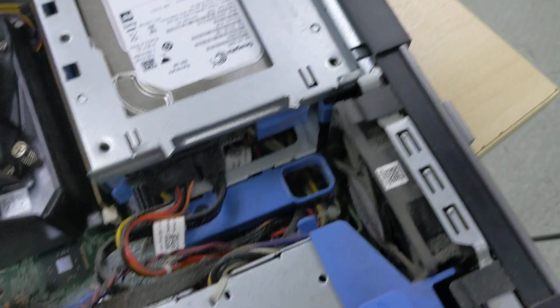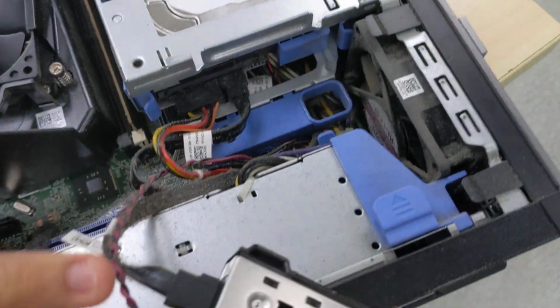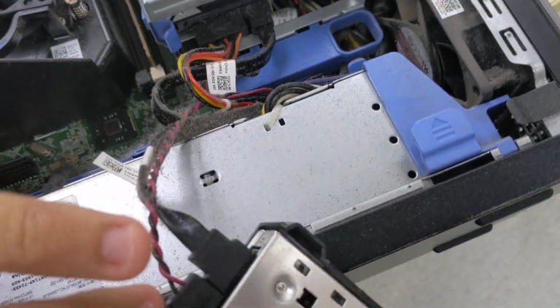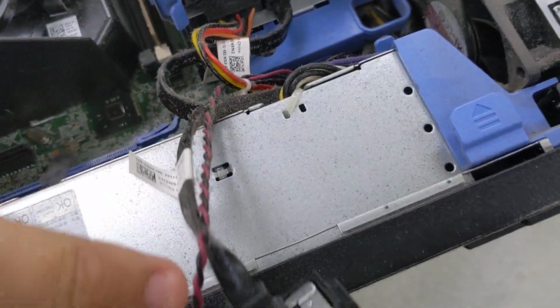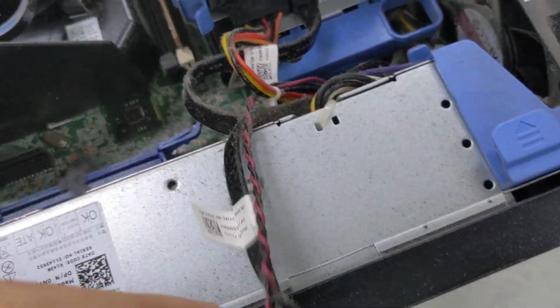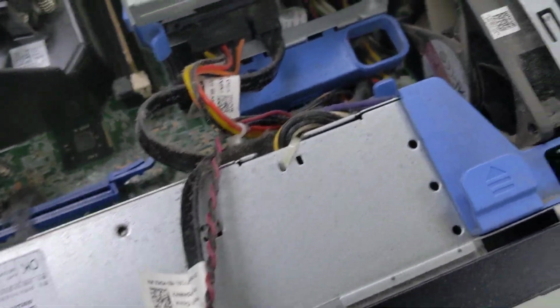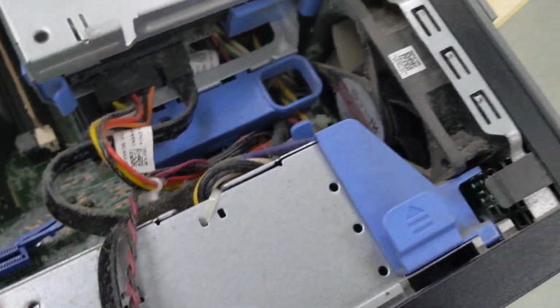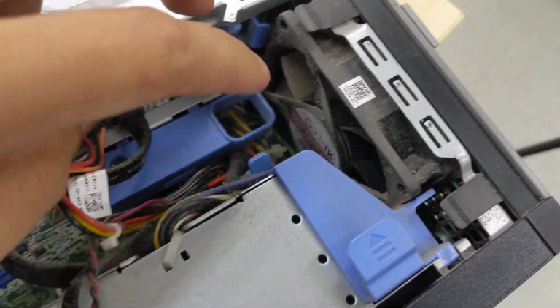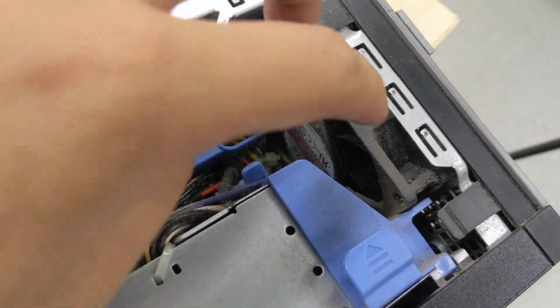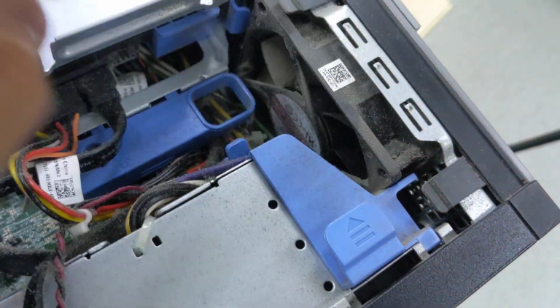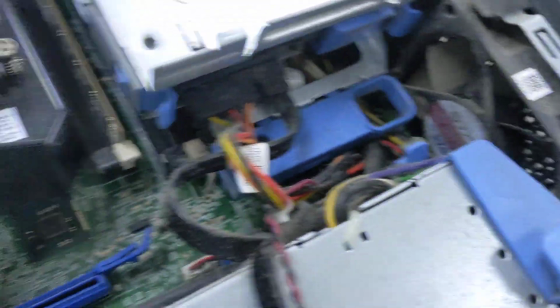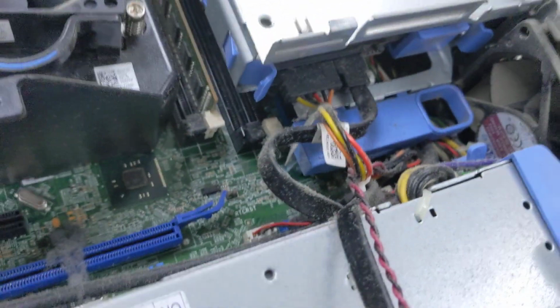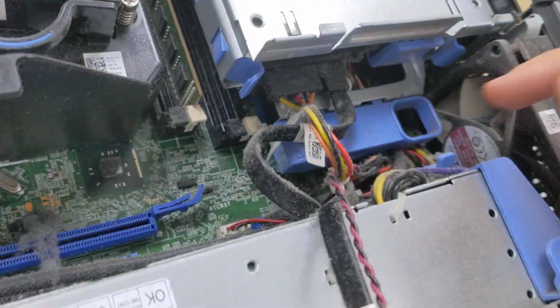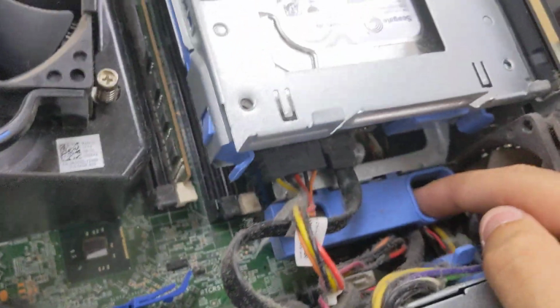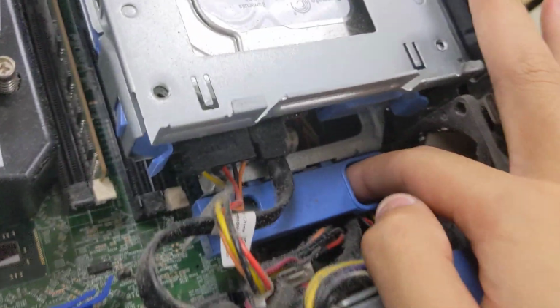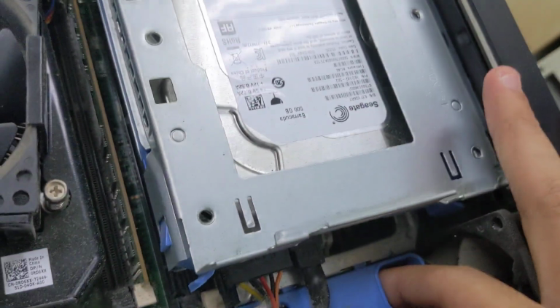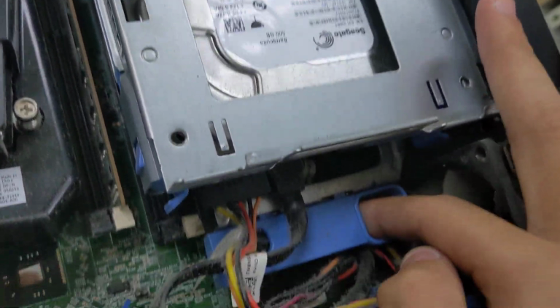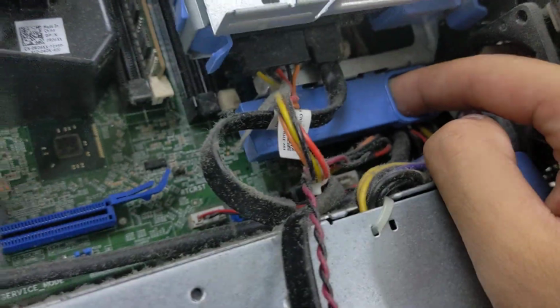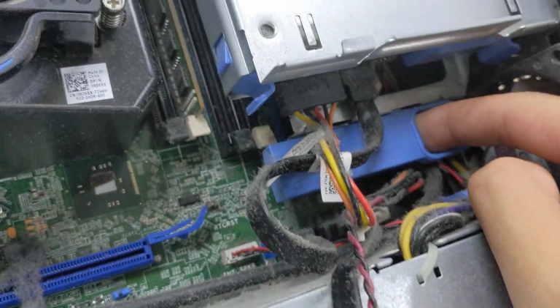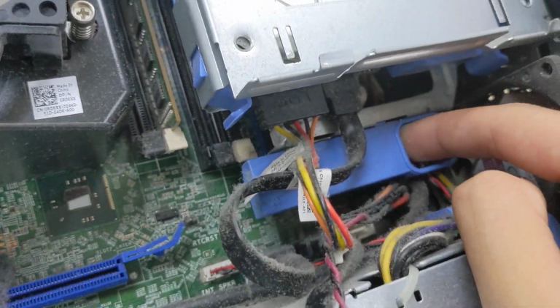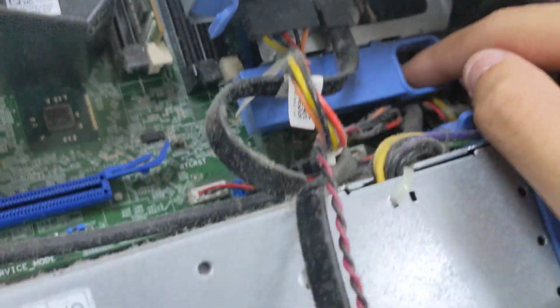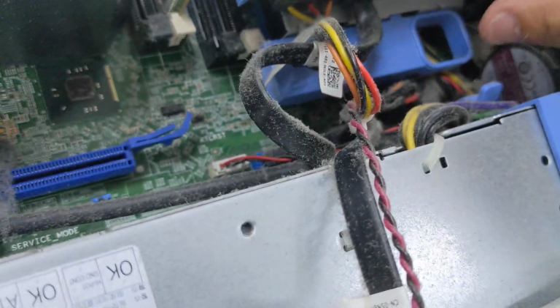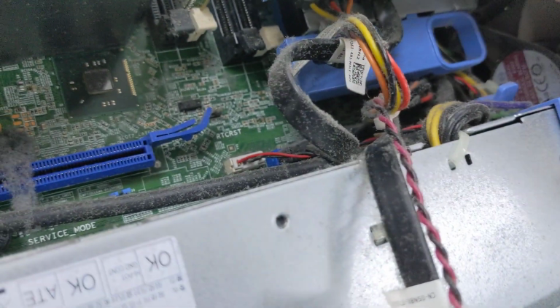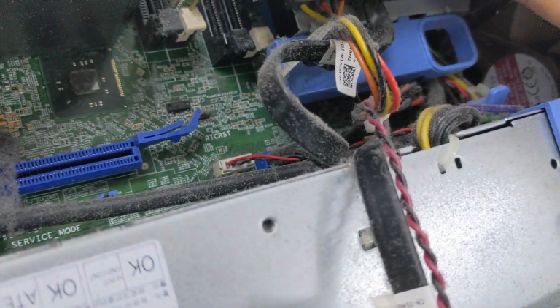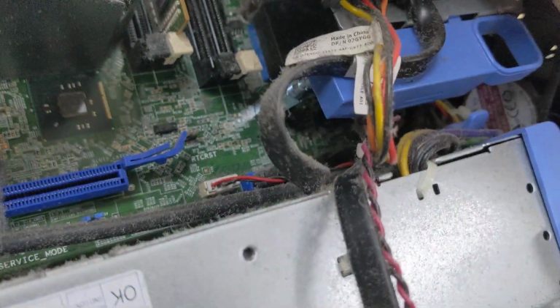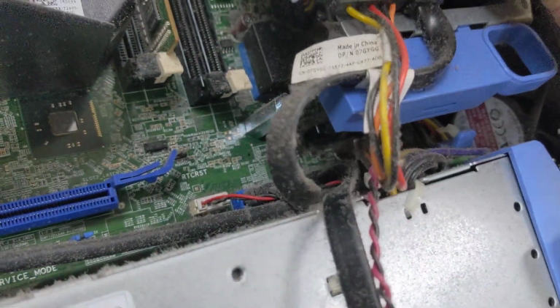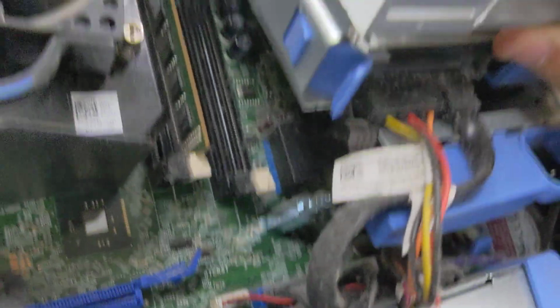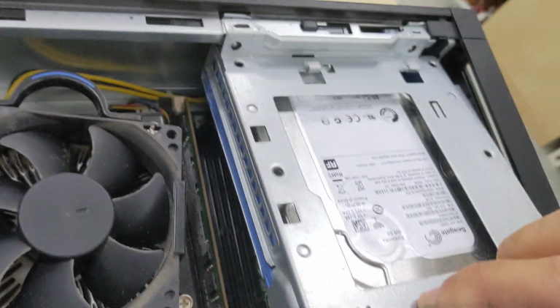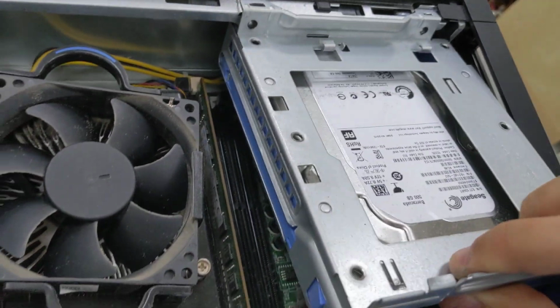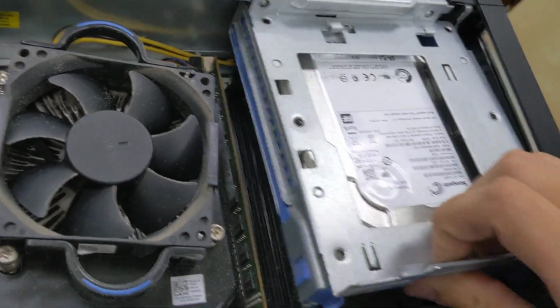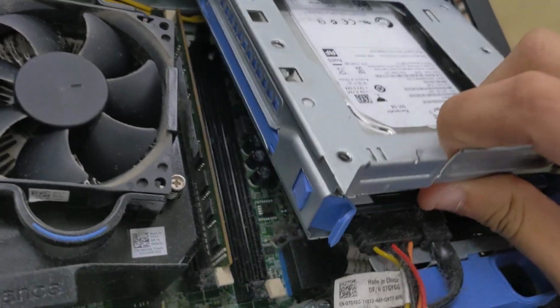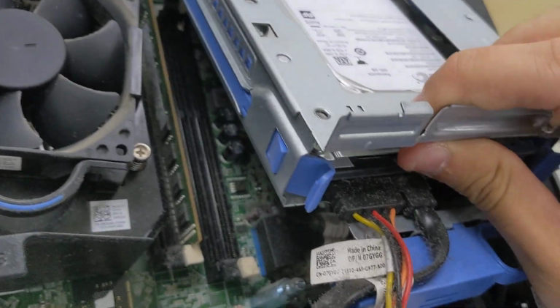This is the slimline optical drive. There's a front intake fan there. To release the hard drive, just push this to the side — it comes out, hinged to the top there.